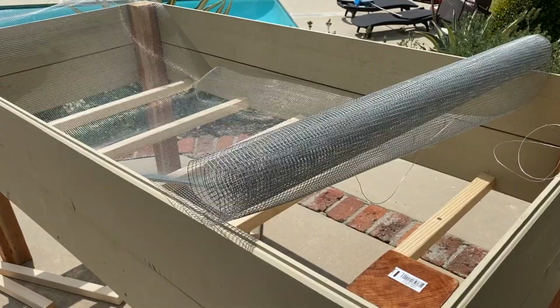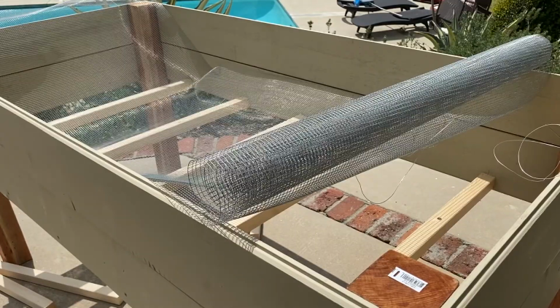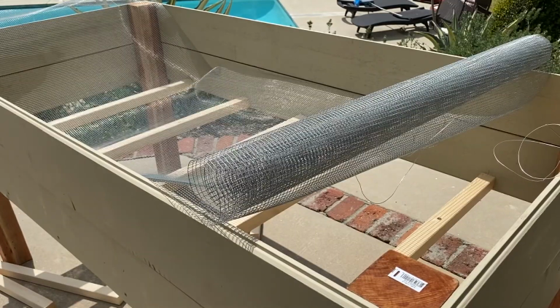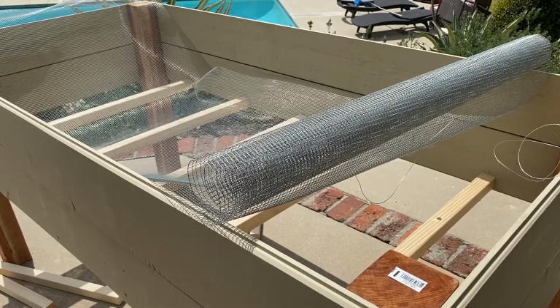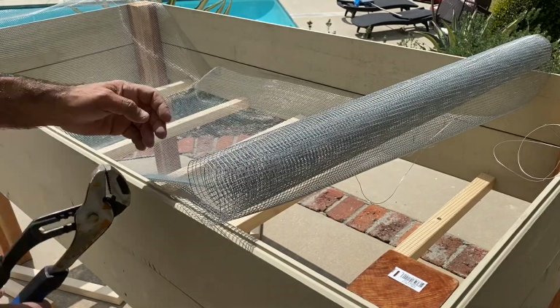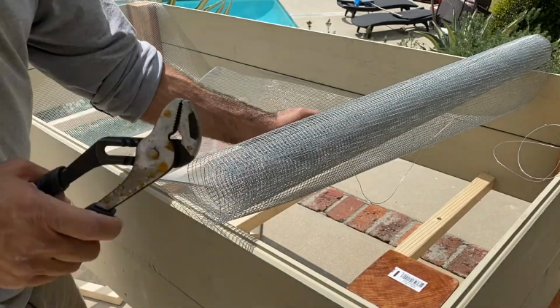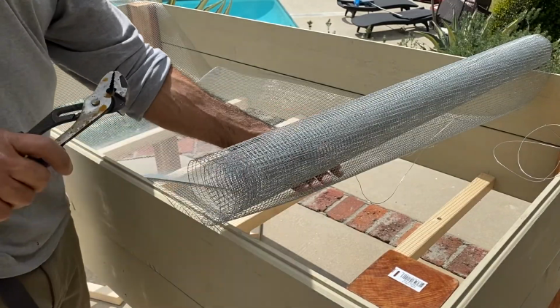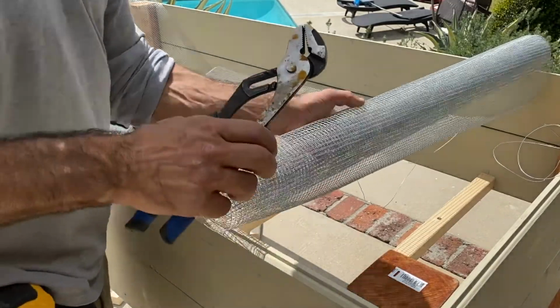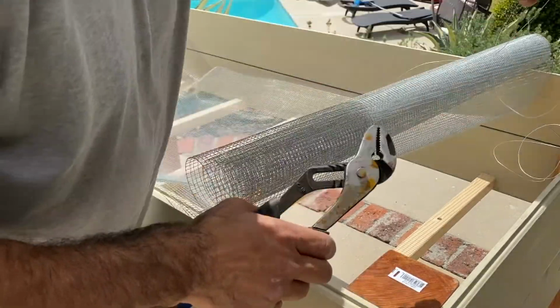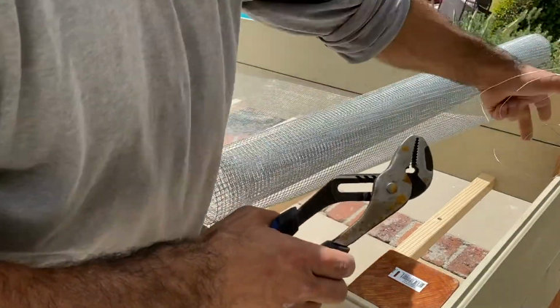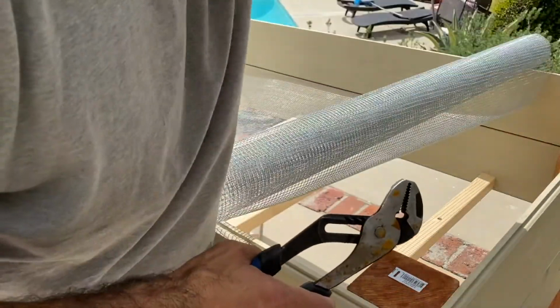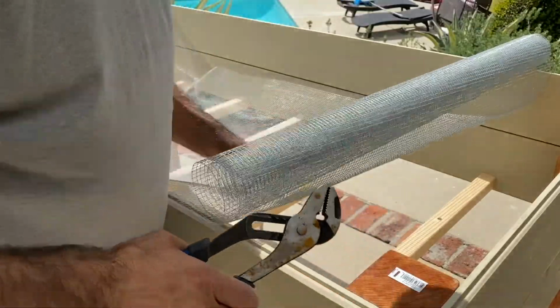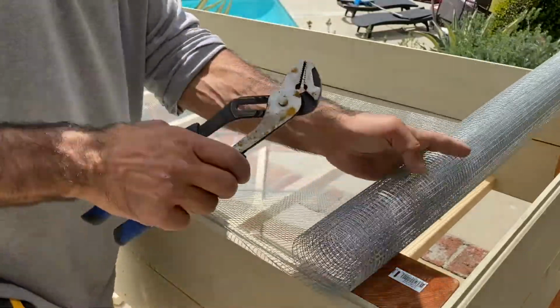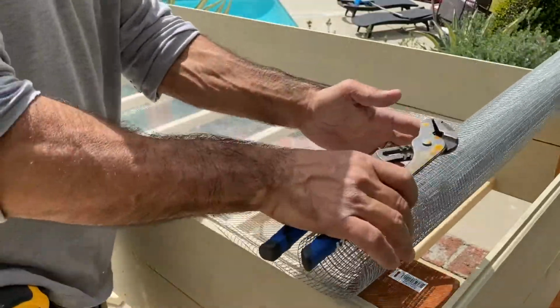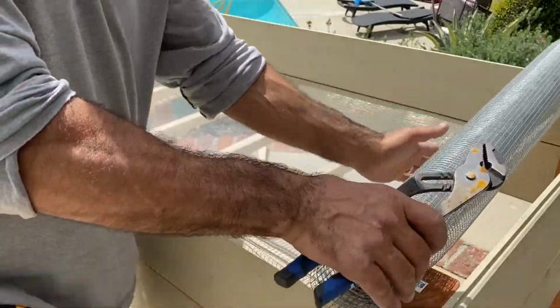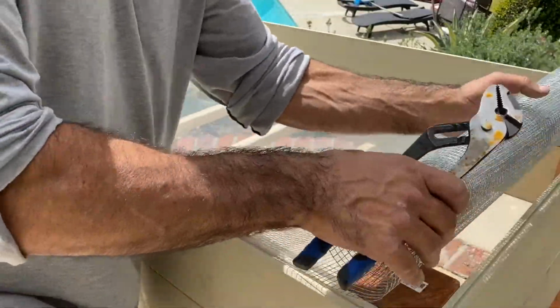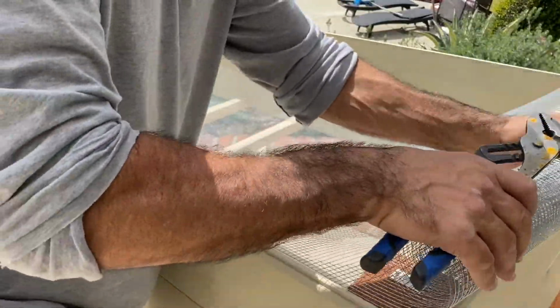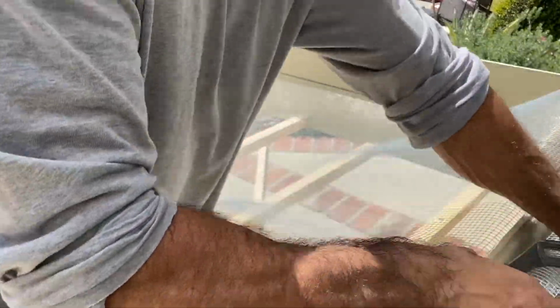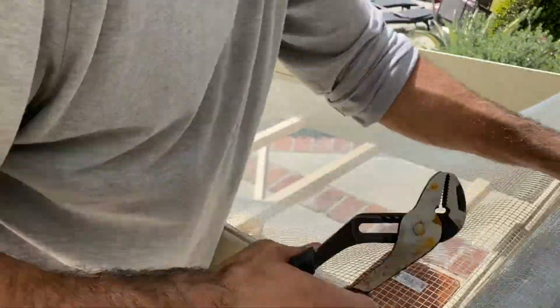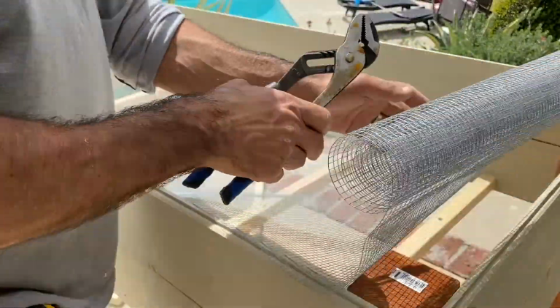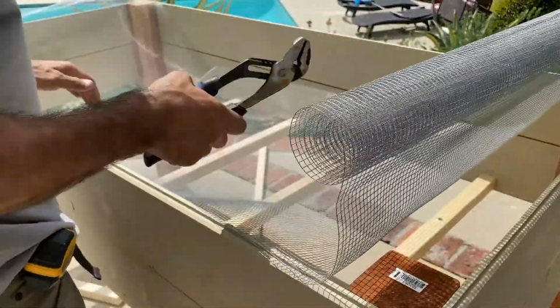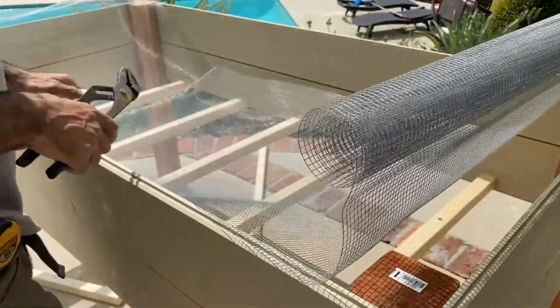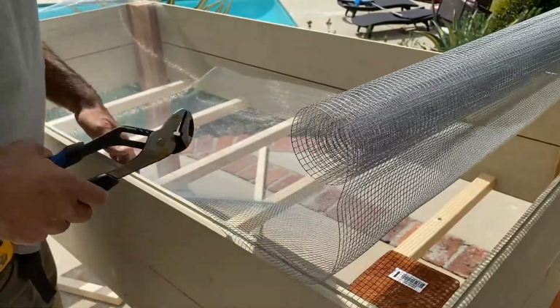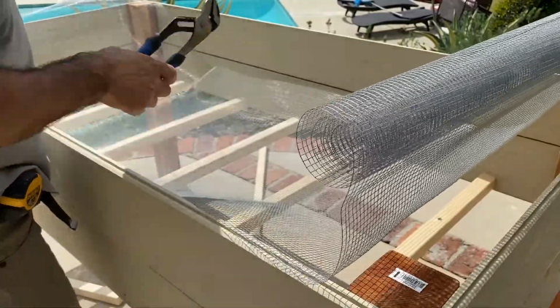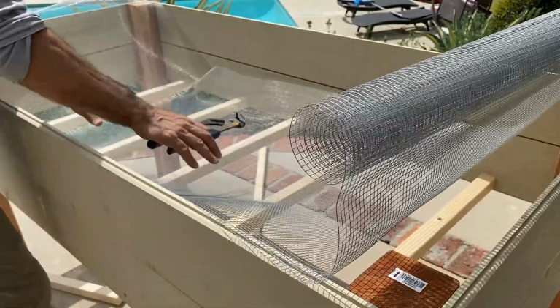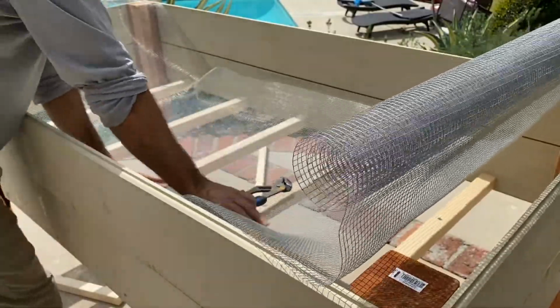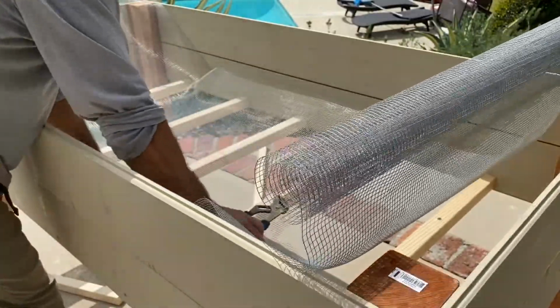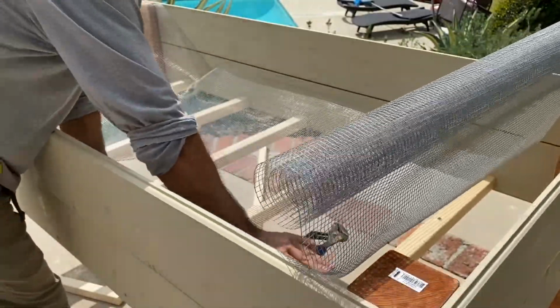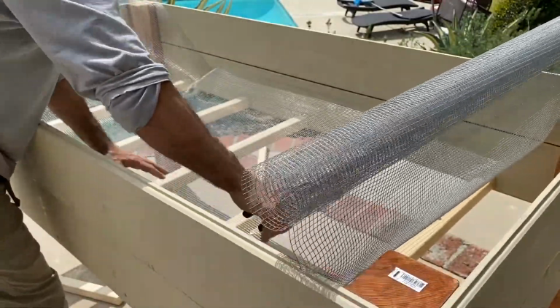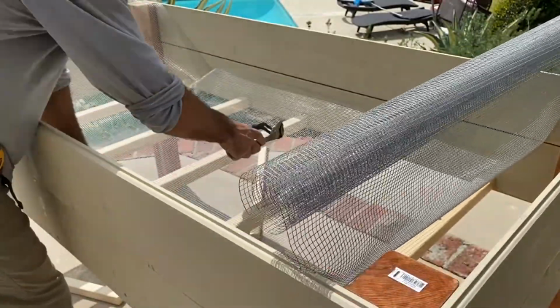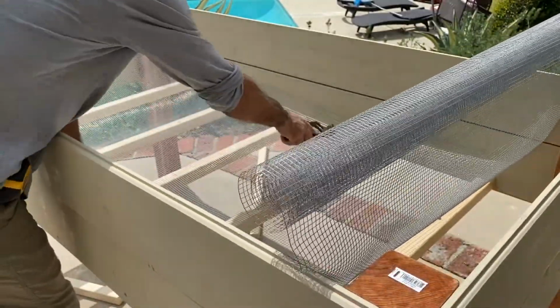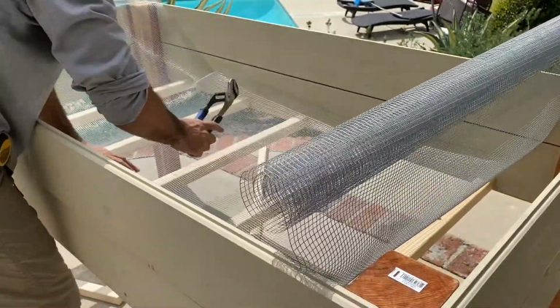I just brought the roll of mesh. I'm going to go in here — I bought the three-foot one, so it kind of fits perfect. This will hold our dirt, our soil. Yeah, perfect fit.